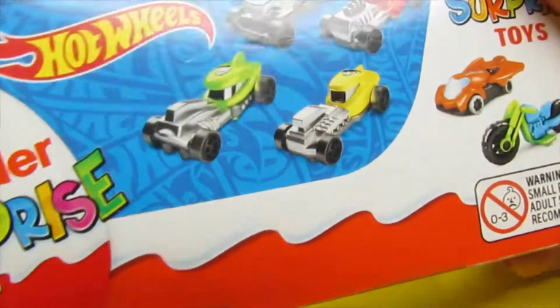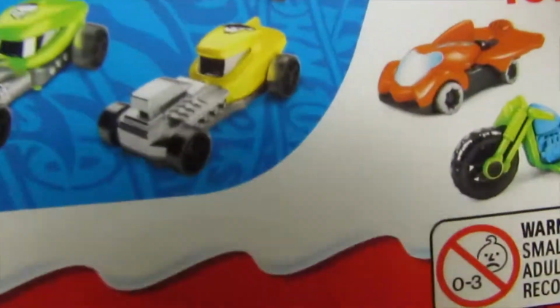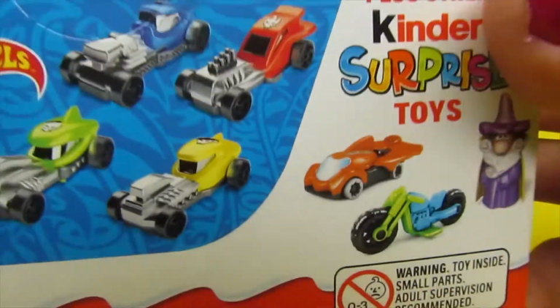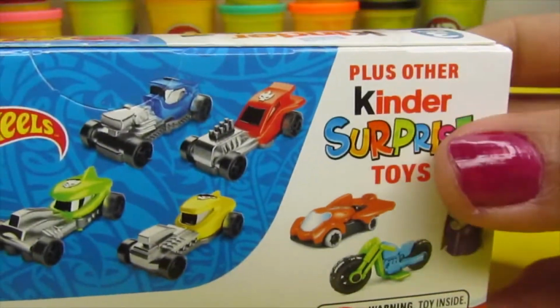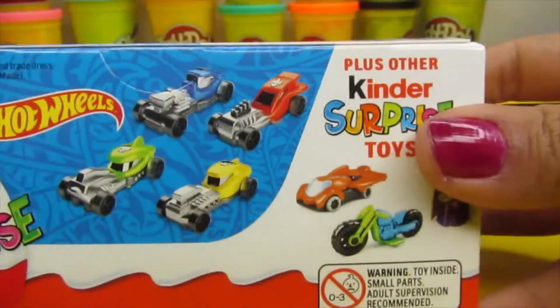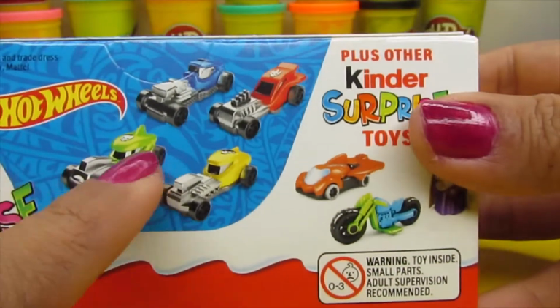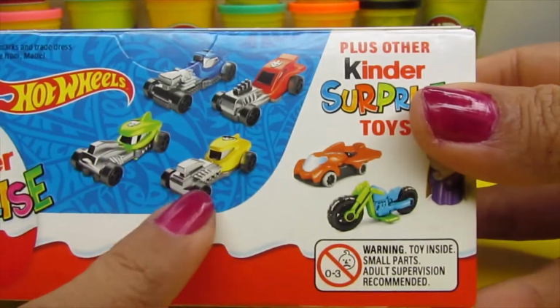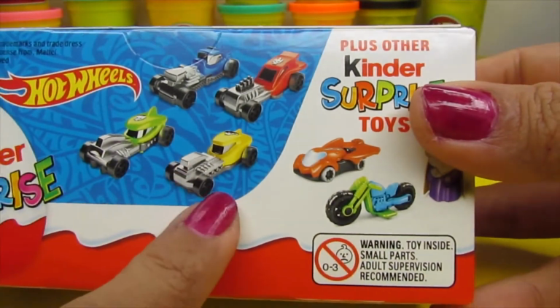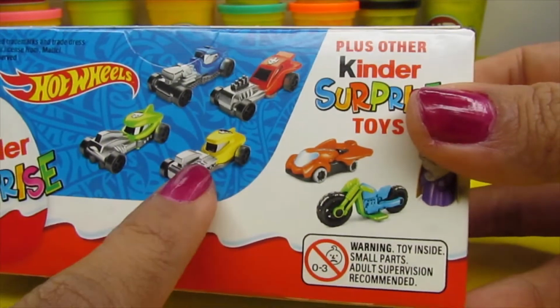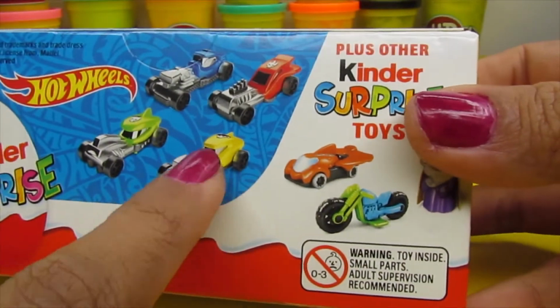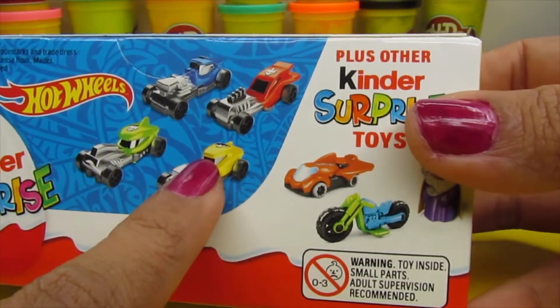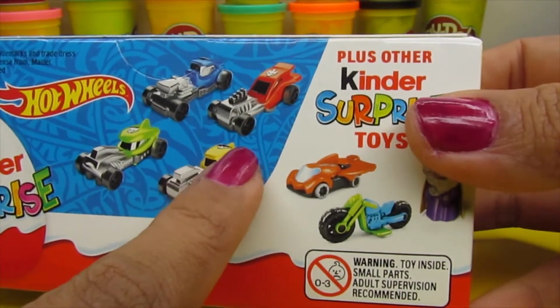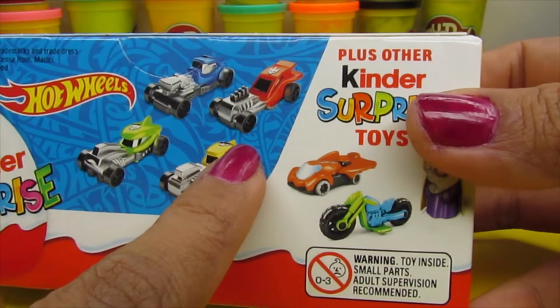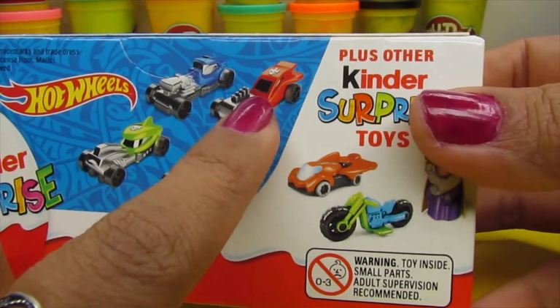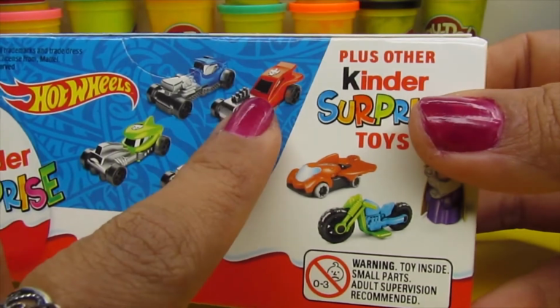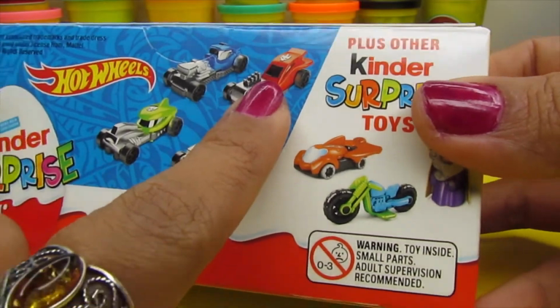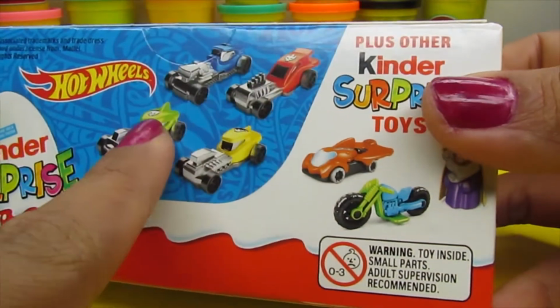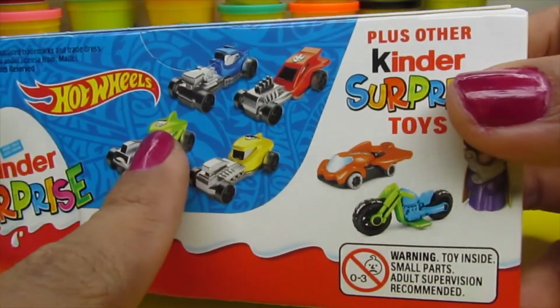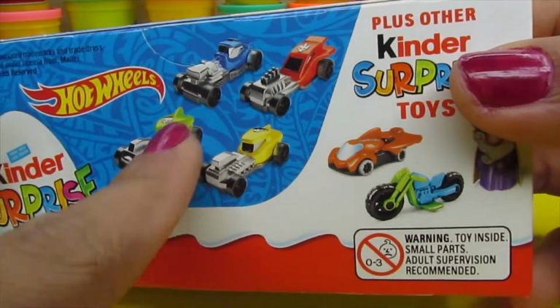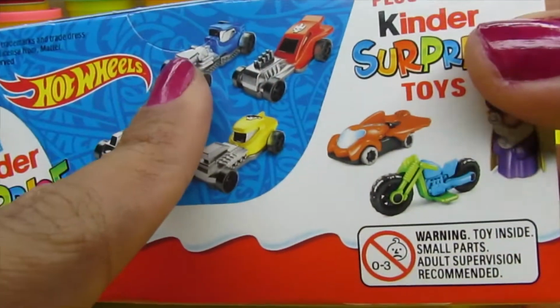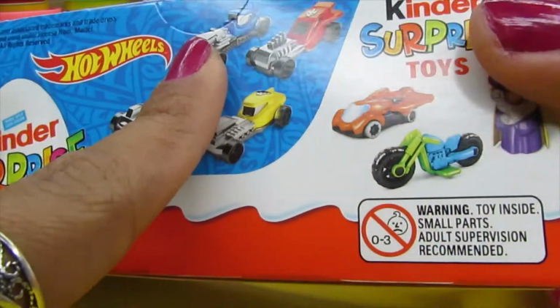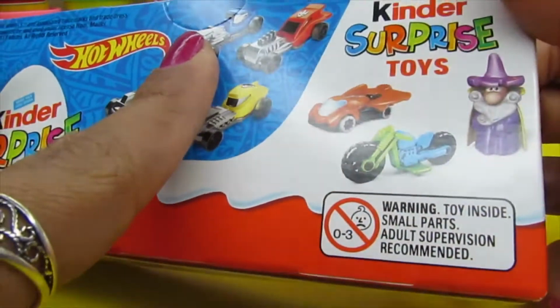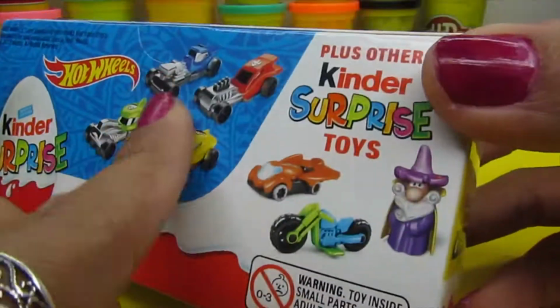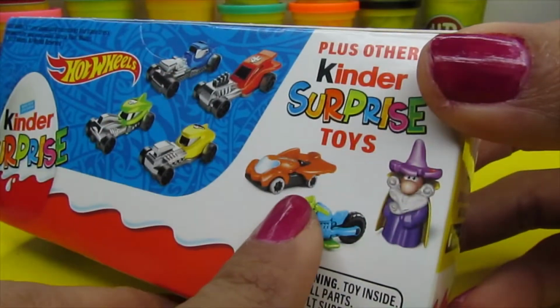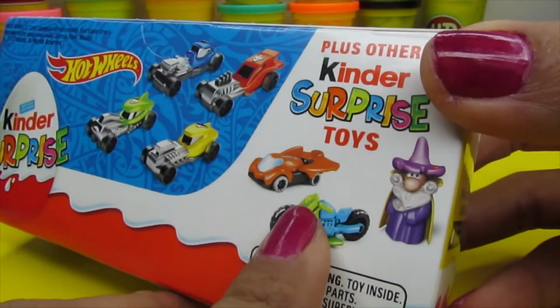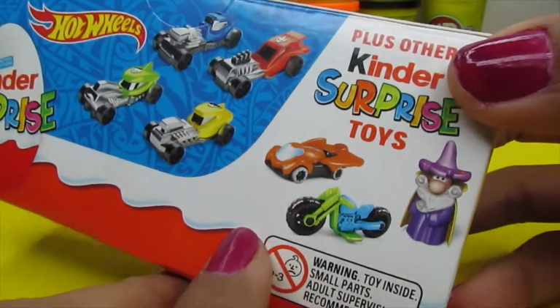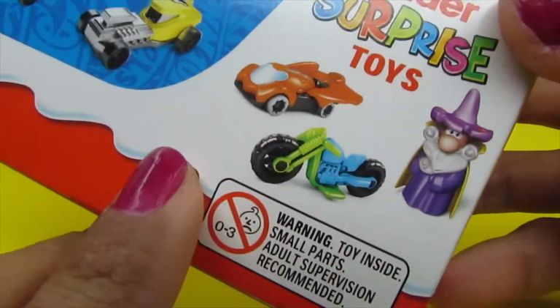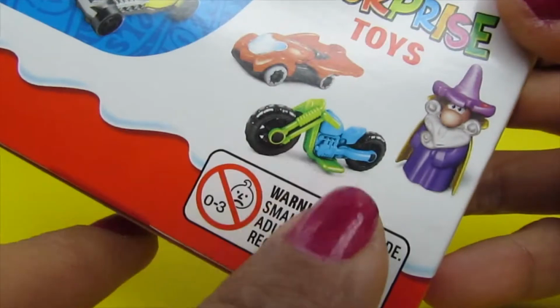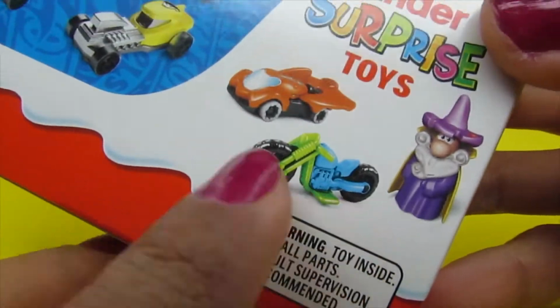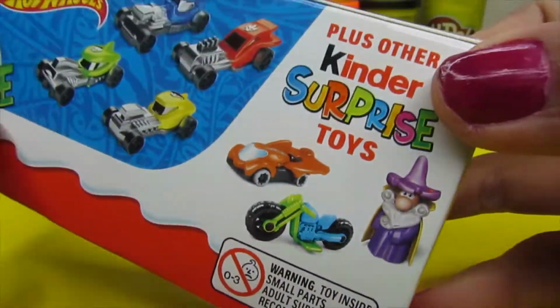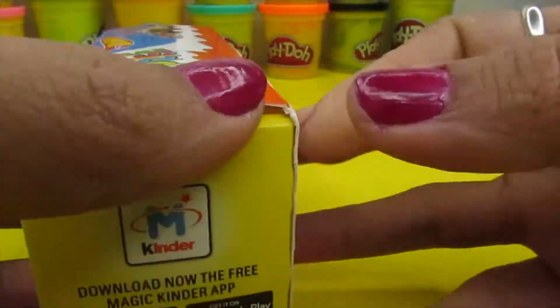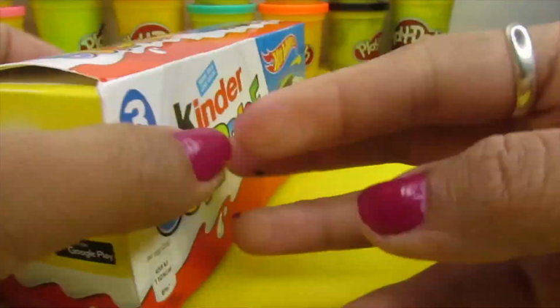Look at all these amazing cars! We already had a yellow one and a red one. Now we just need the green one and the blue one. Oh look at all this — I want a motorbike as well.